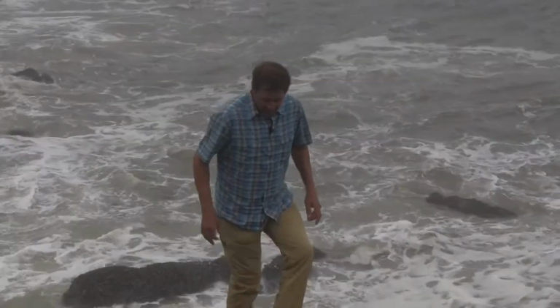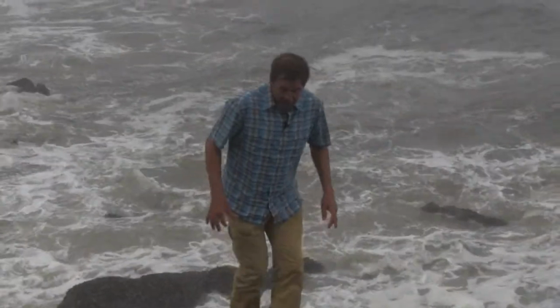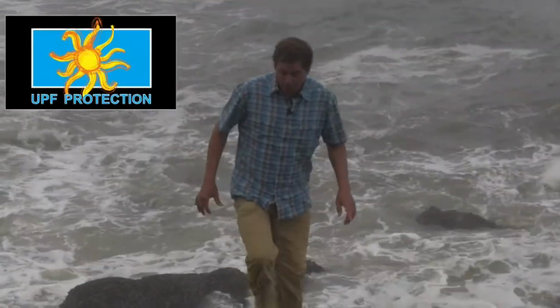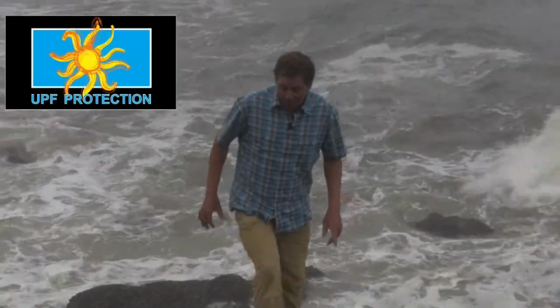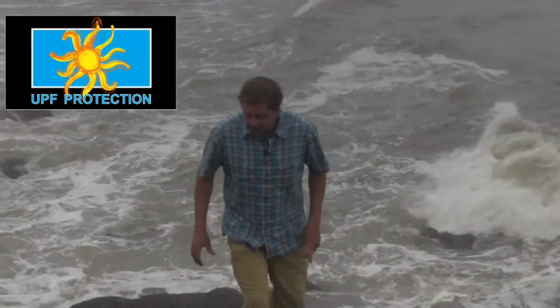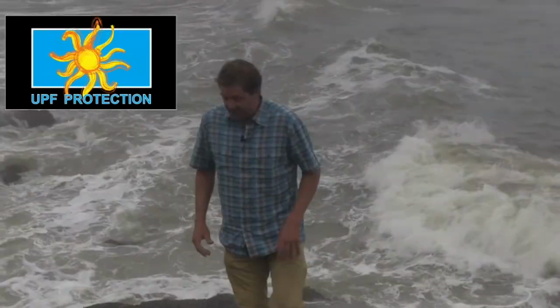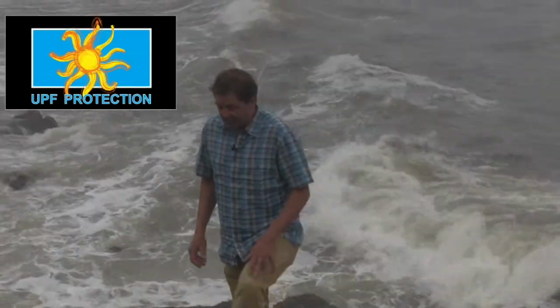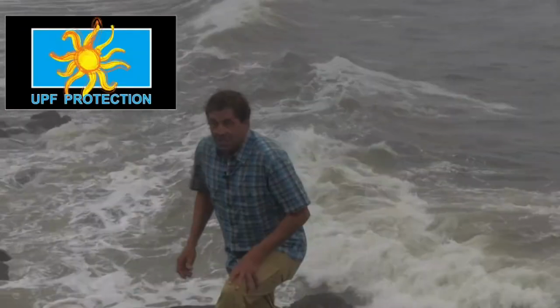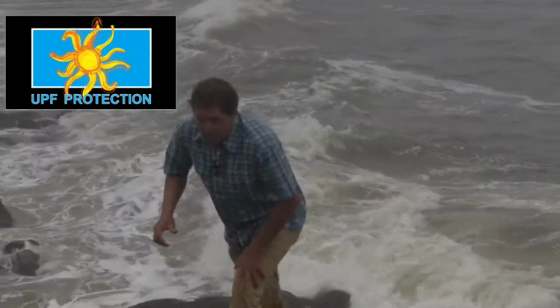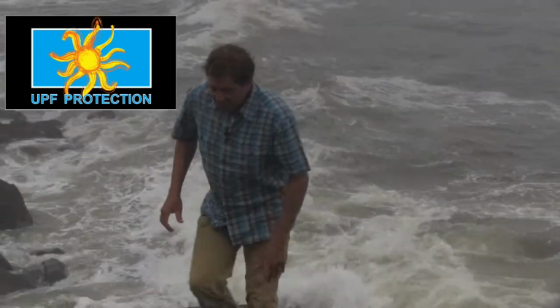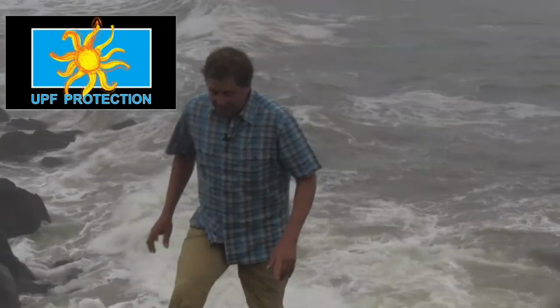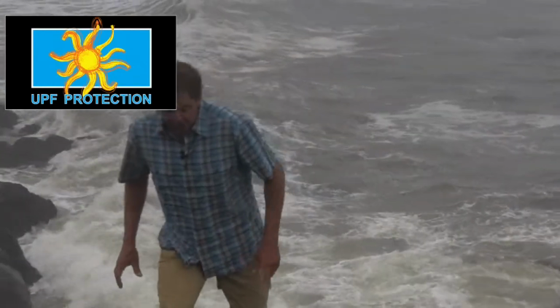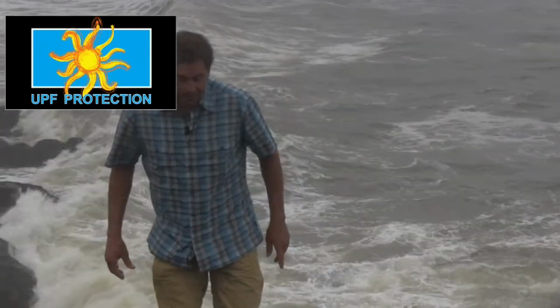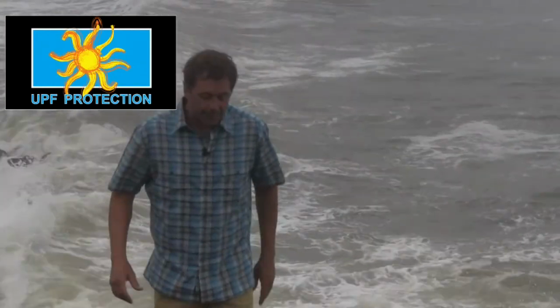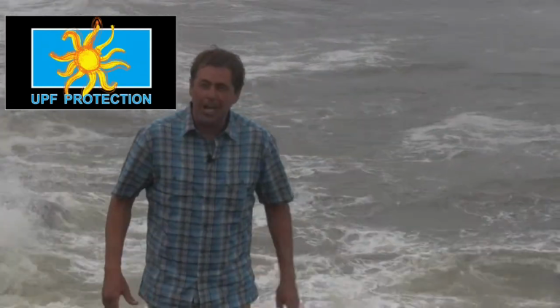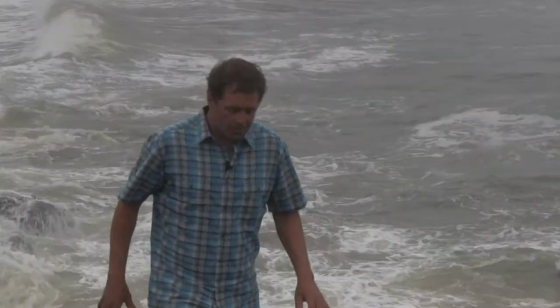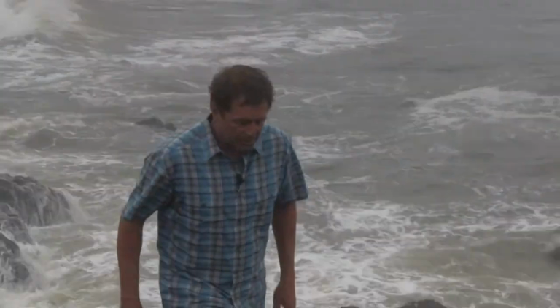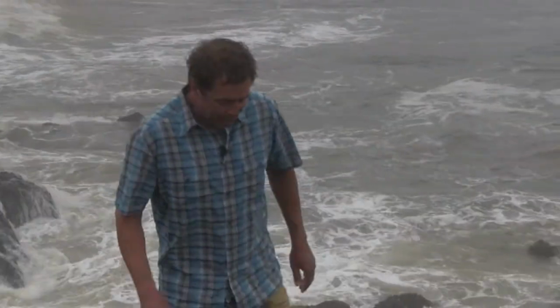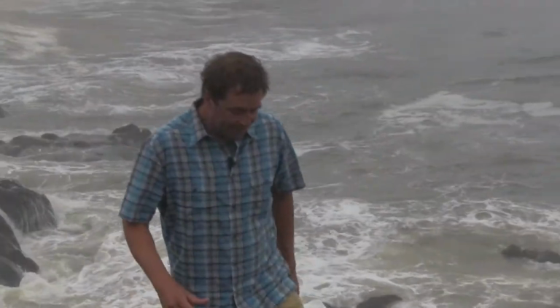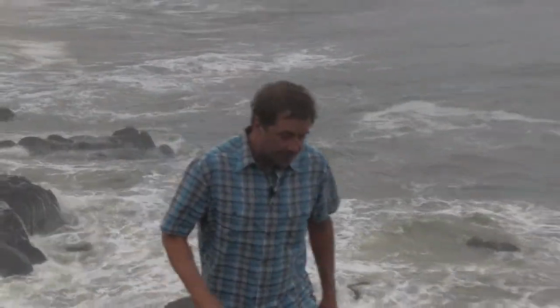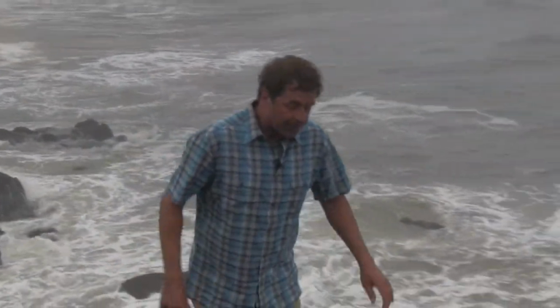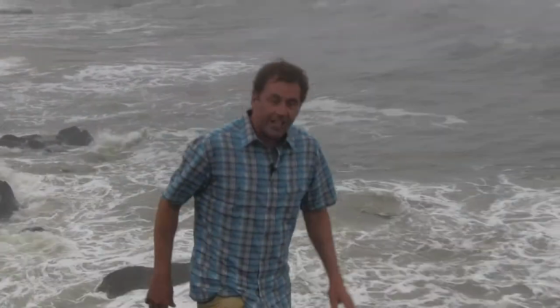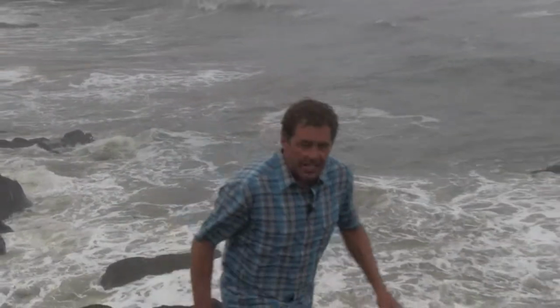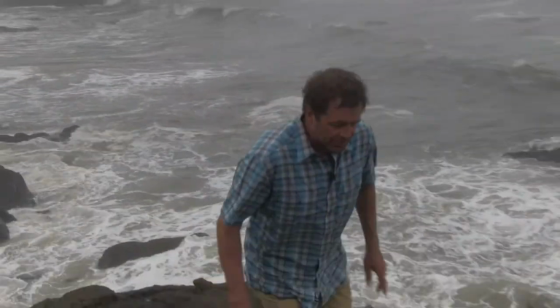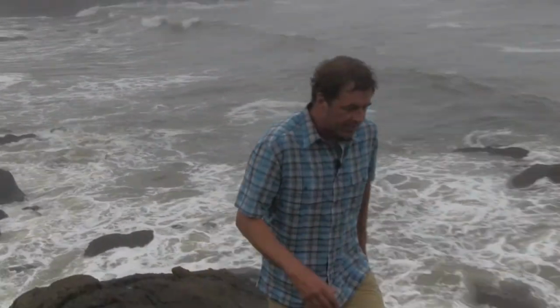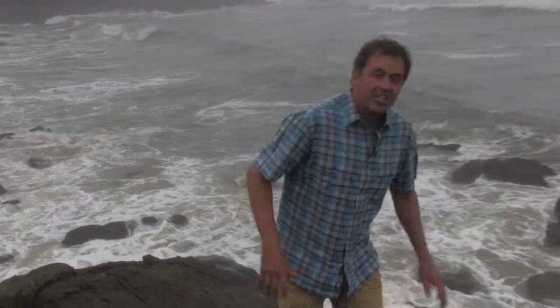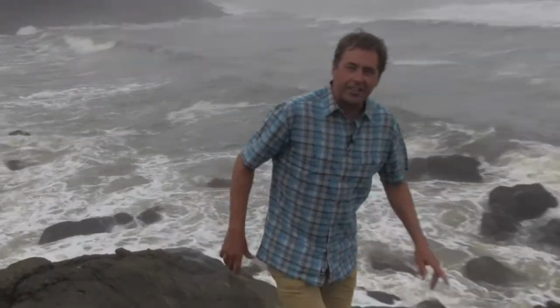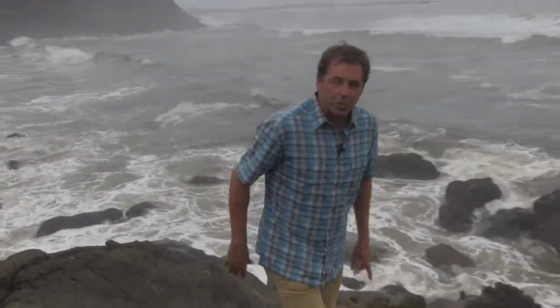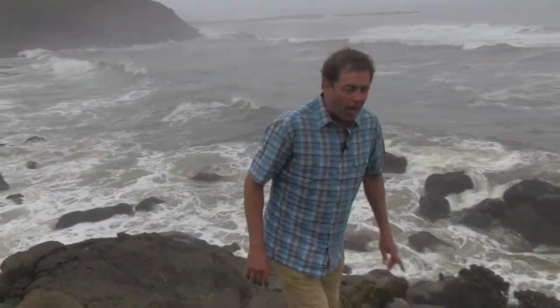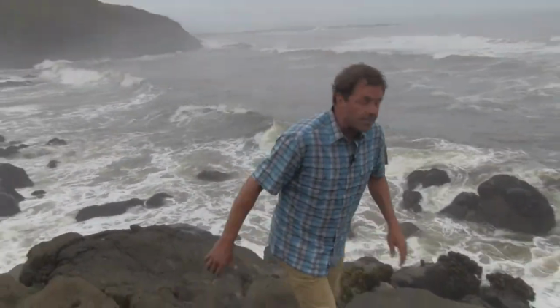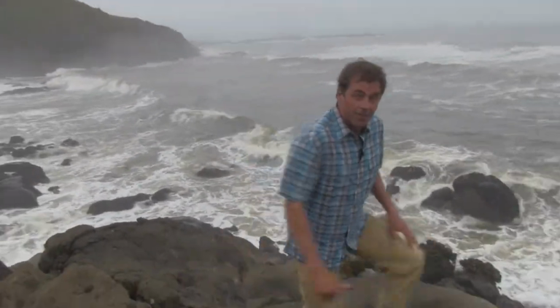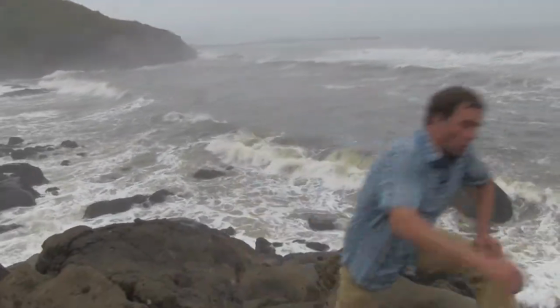It also has a UPF 30, so if you want to check out a killer shirt for travel, backpacking, or just everyday use, check out the new Respont from Kool.